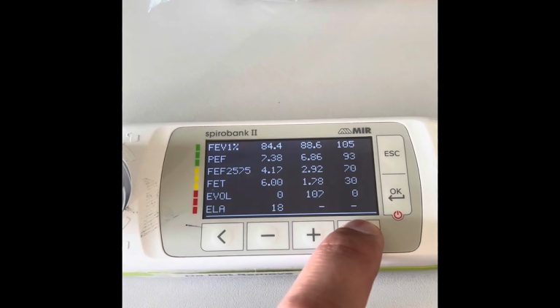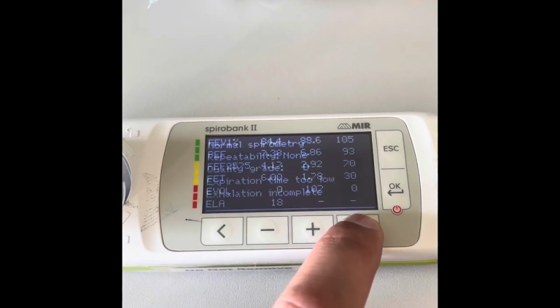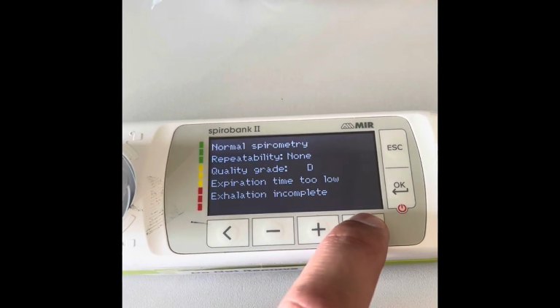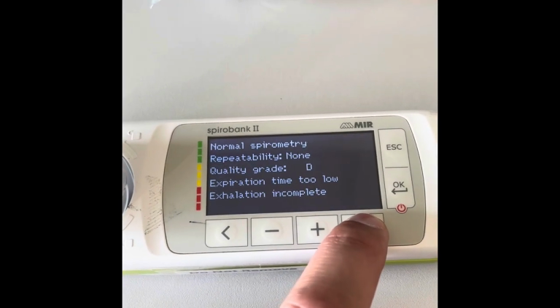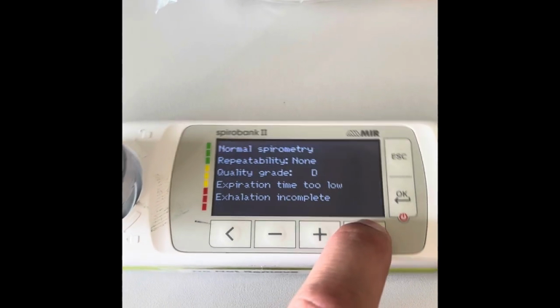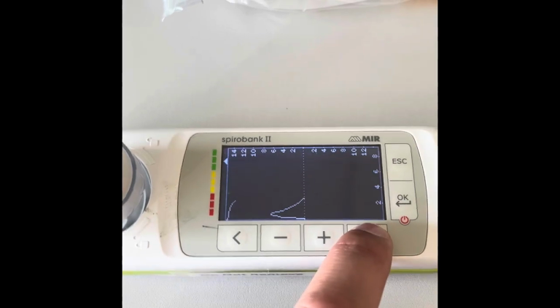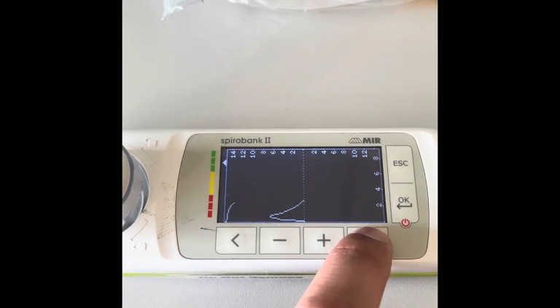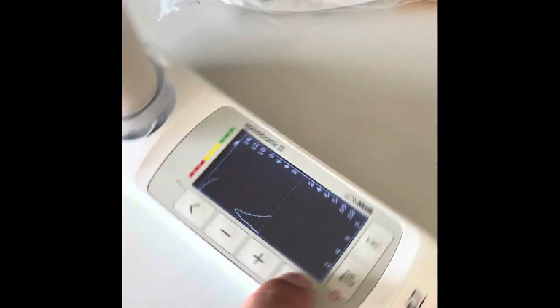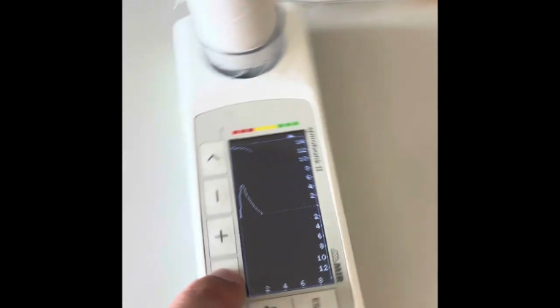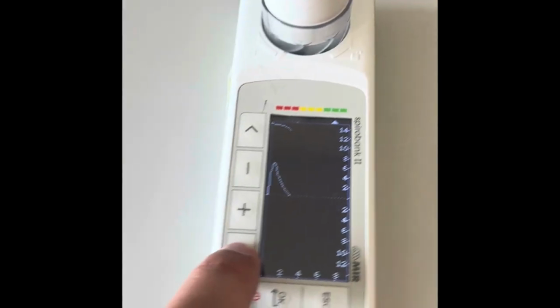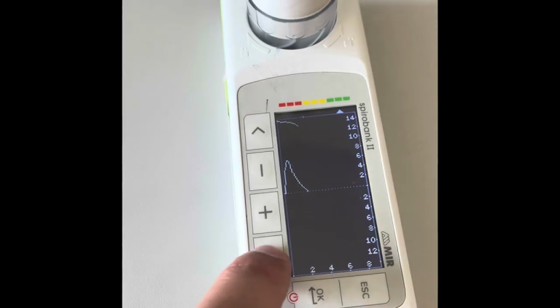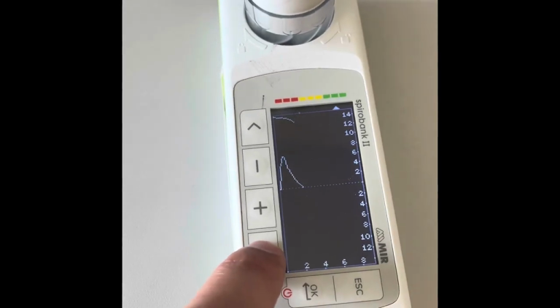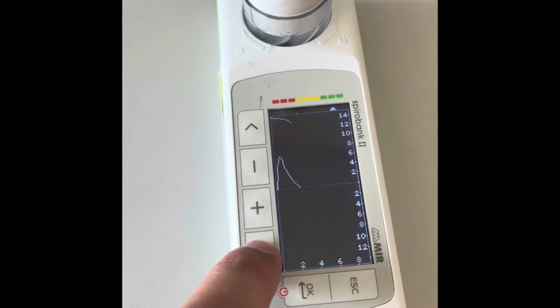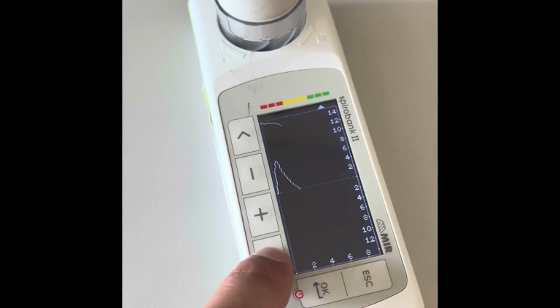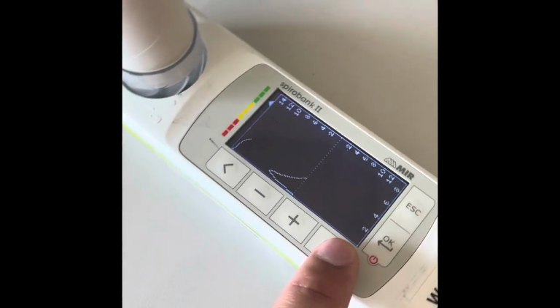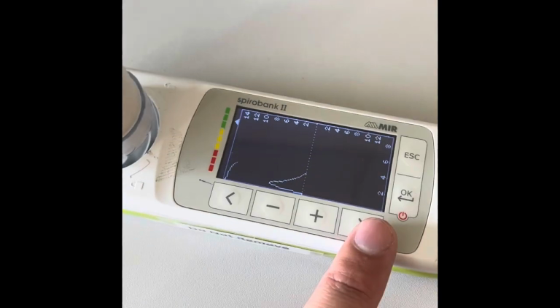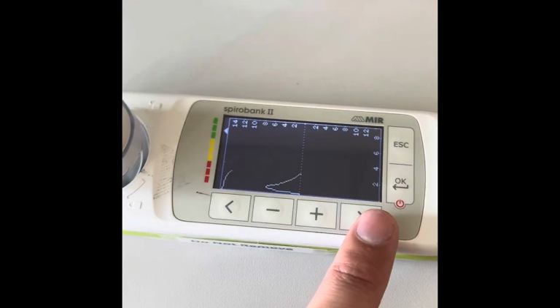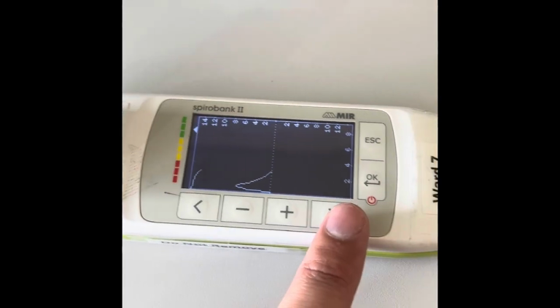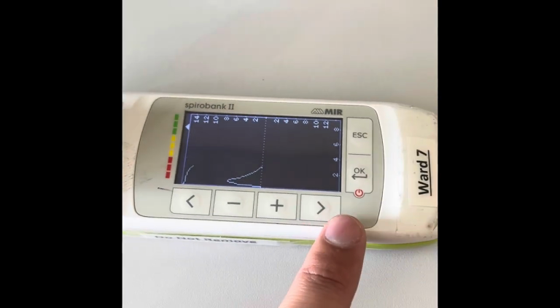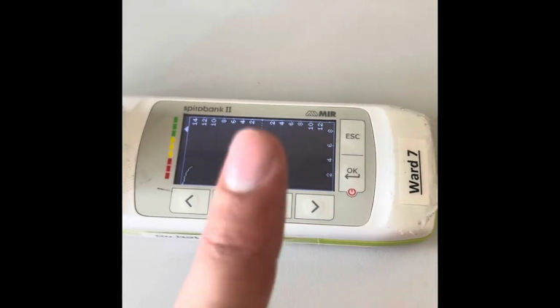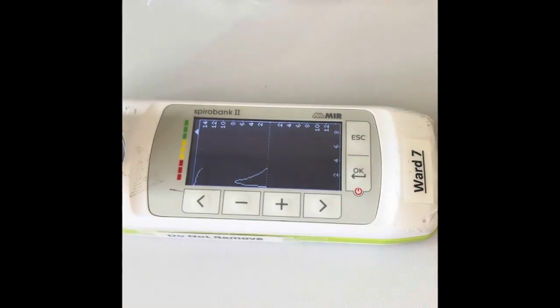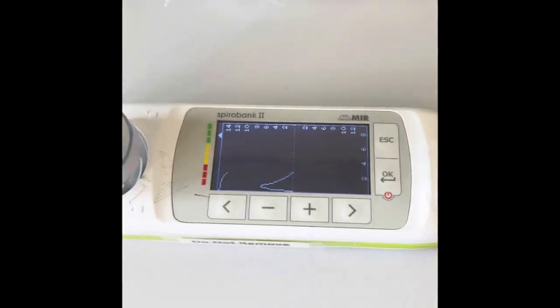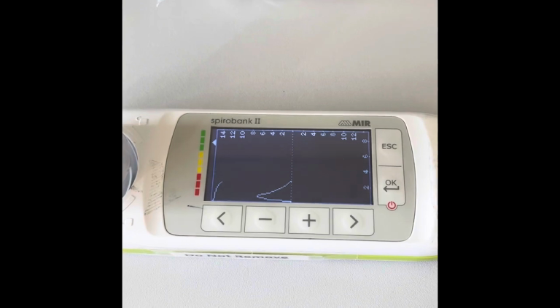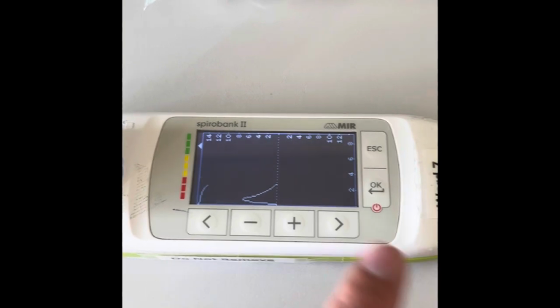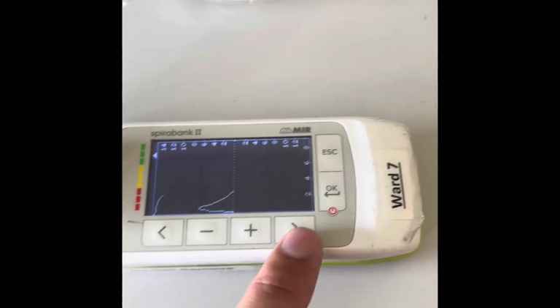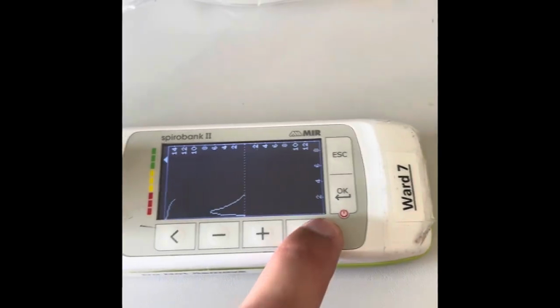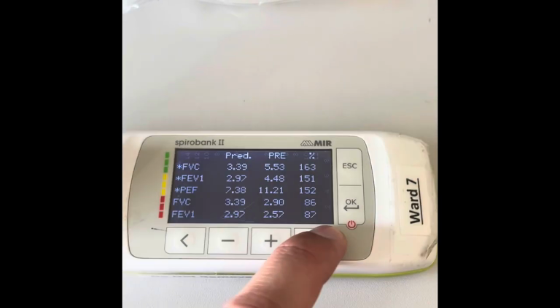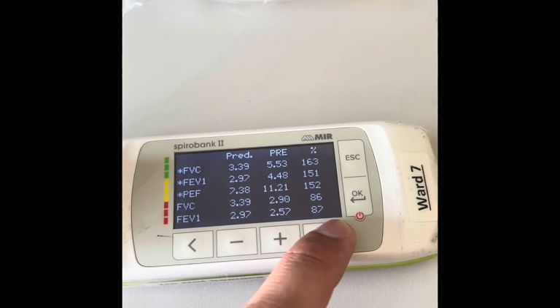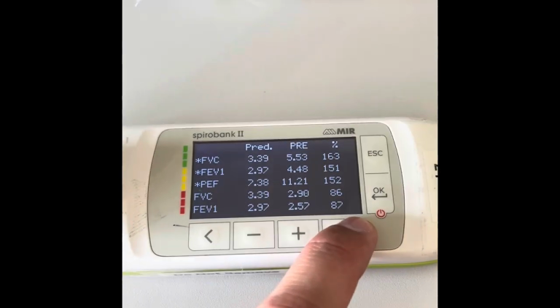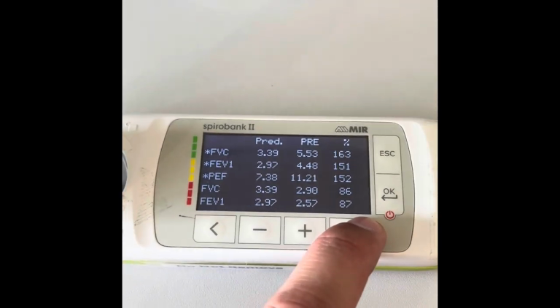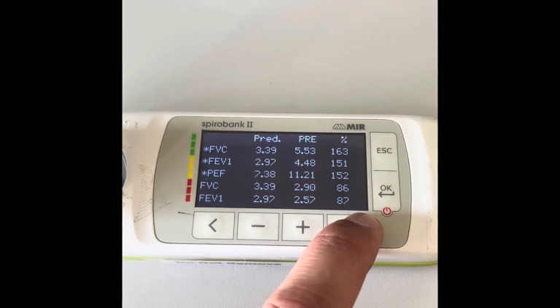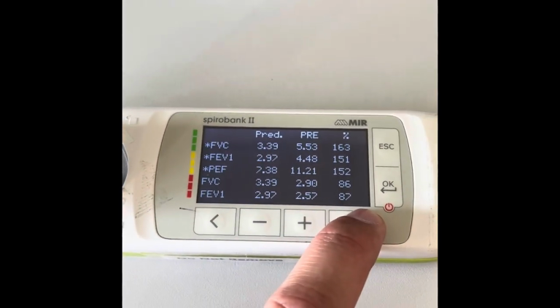You also get a graph — that's what it should look like. Don't pay too much attention to that; doctors are only interested in the figures really.